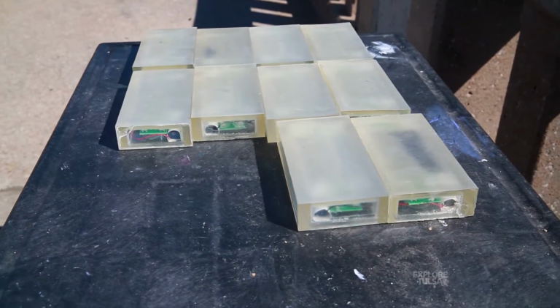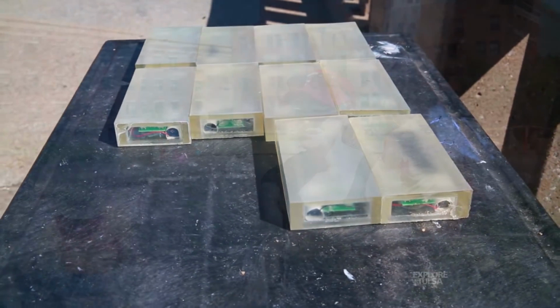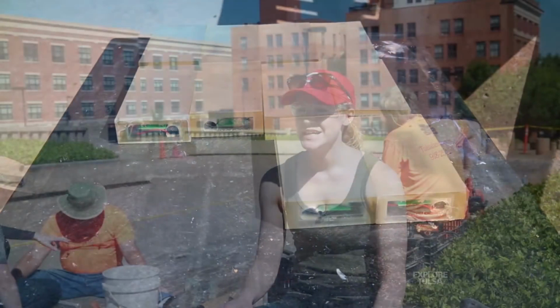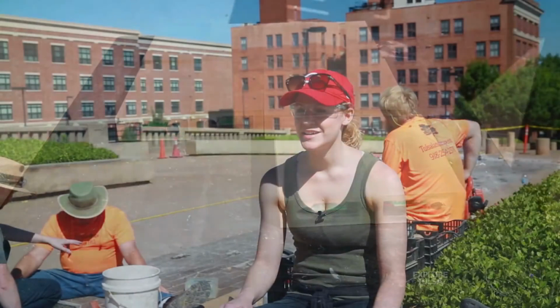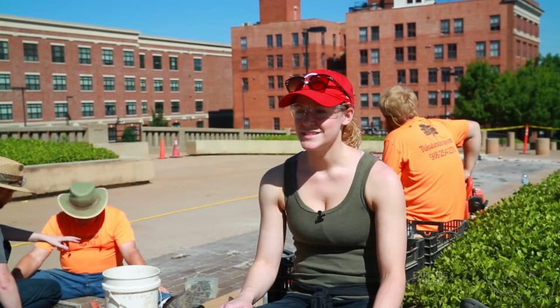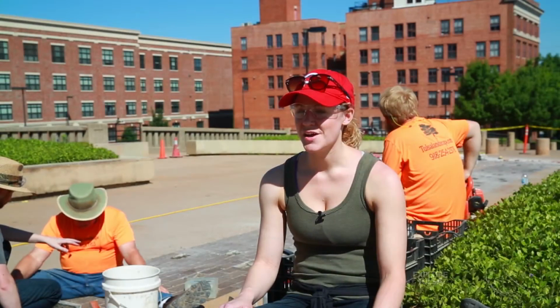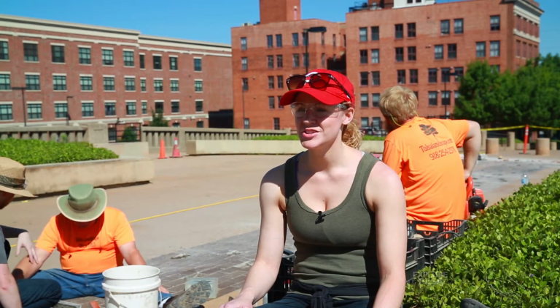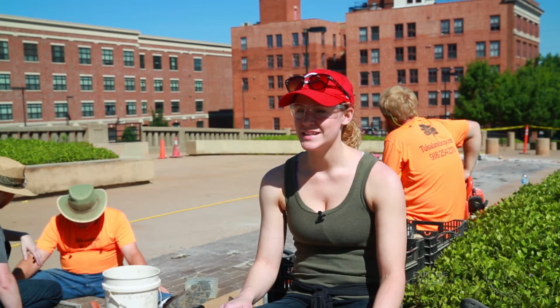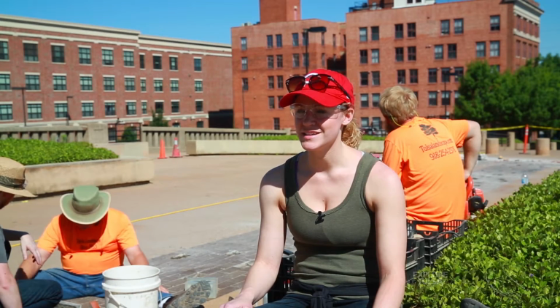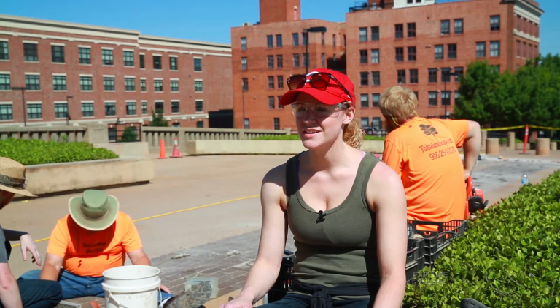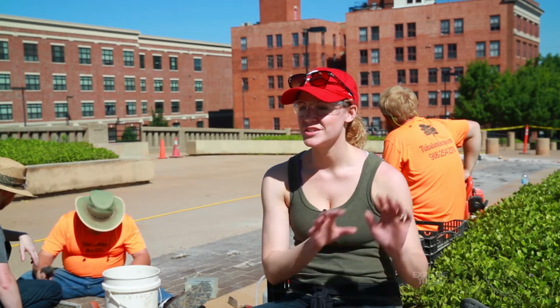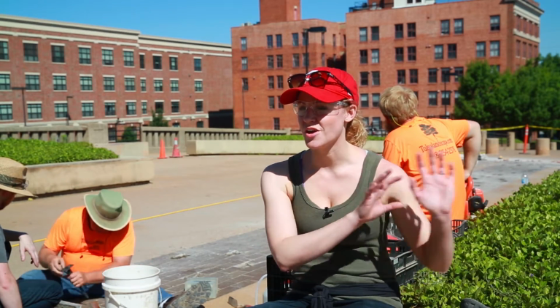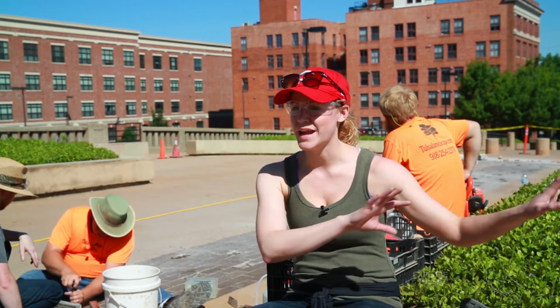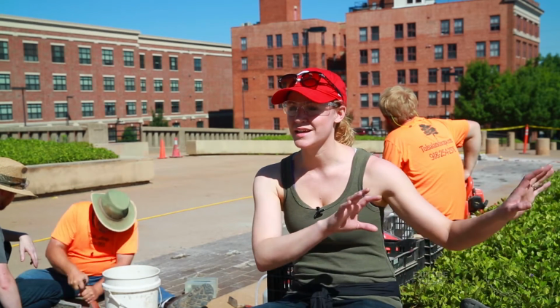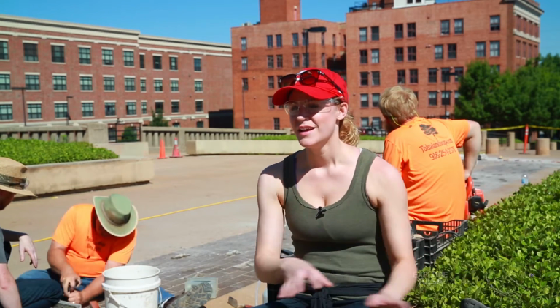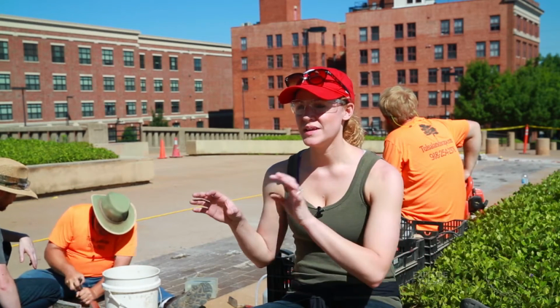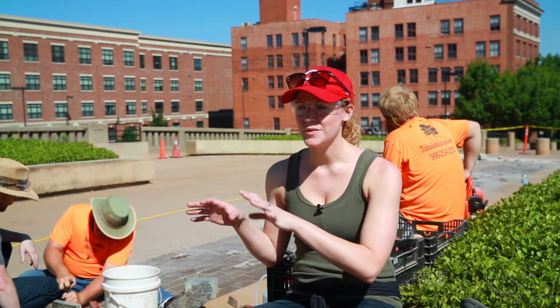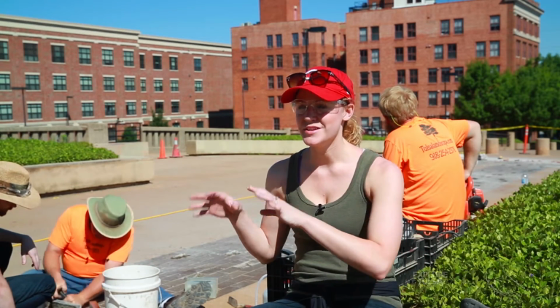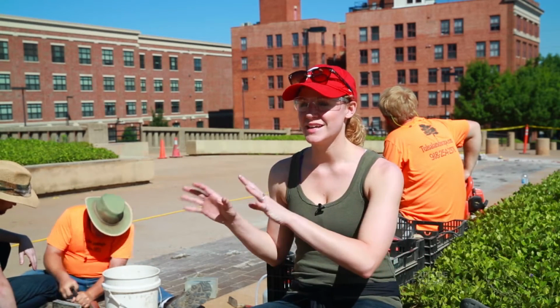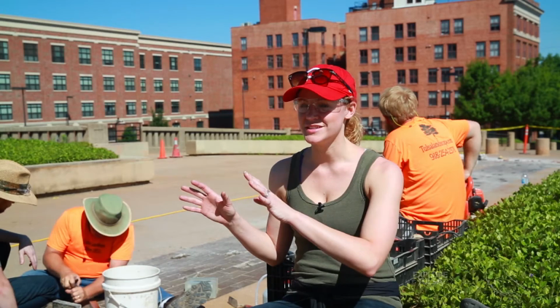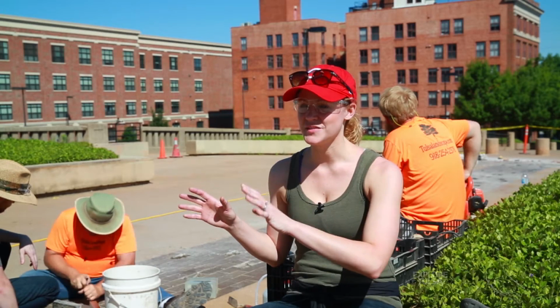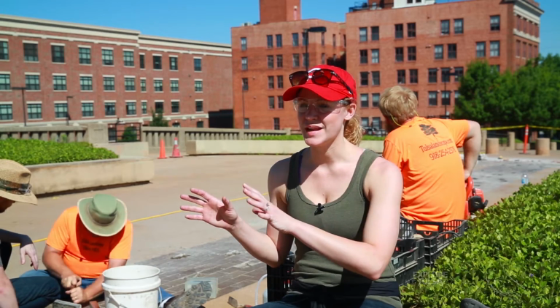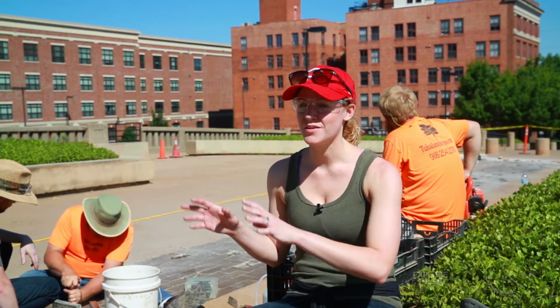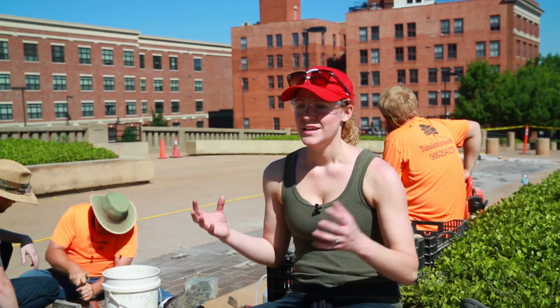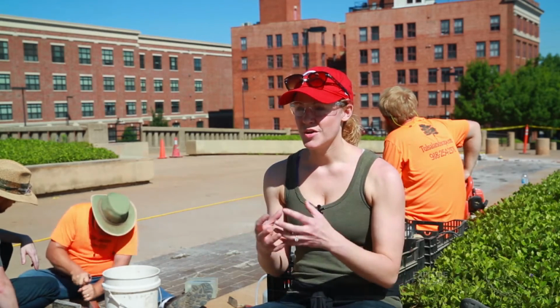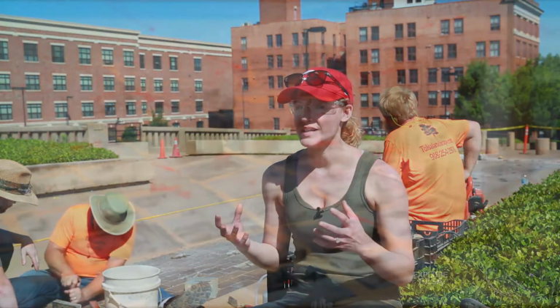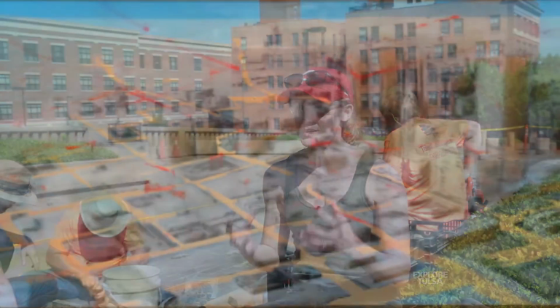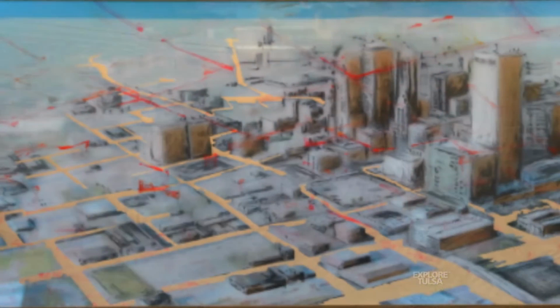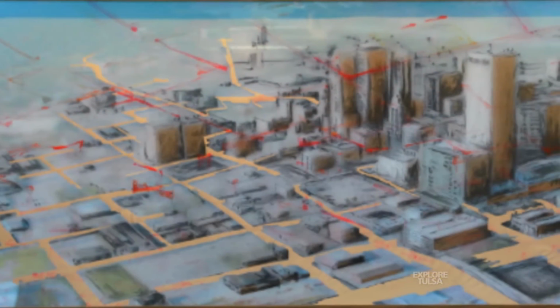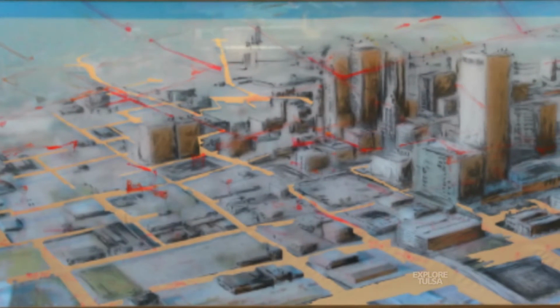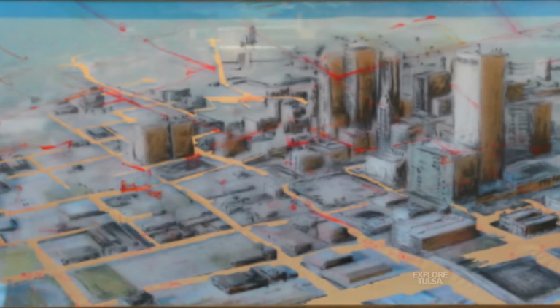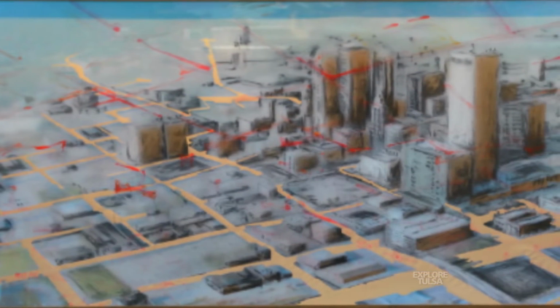I'm a new media artist. I'm interested in taking the tradition of drawing and painting and blending that with the newest technology that's available now in a harmonious, beautiful encounter for the public.